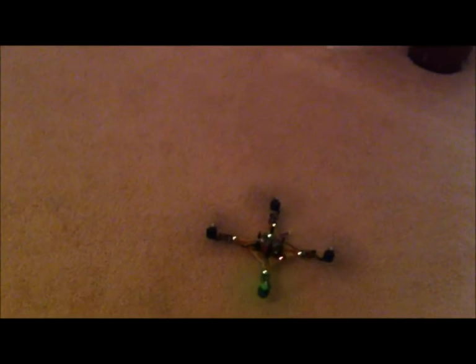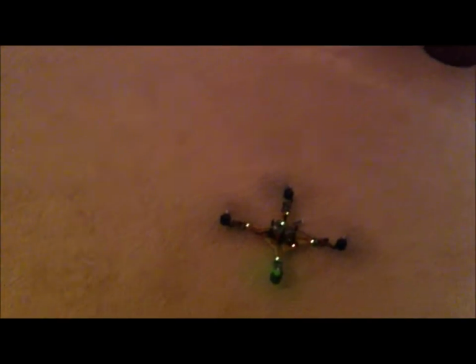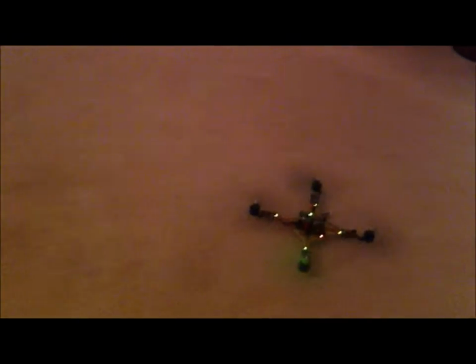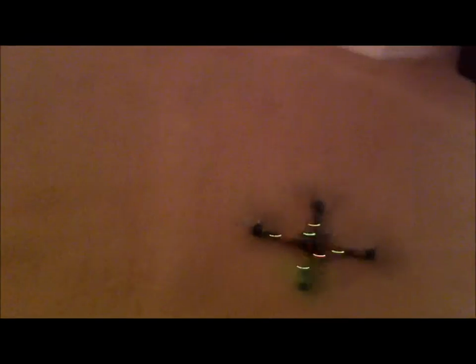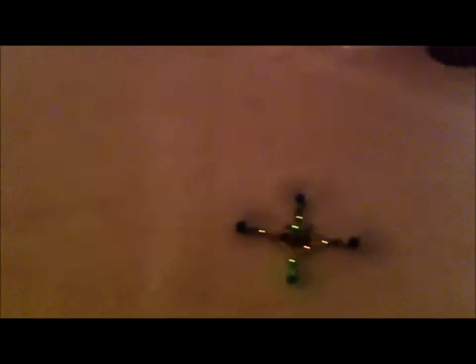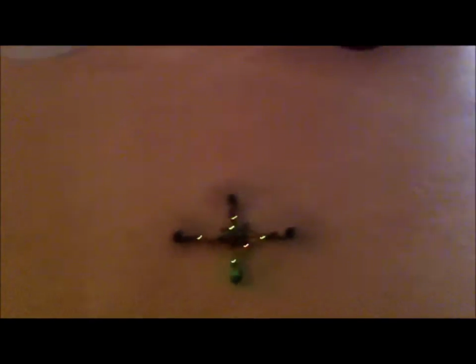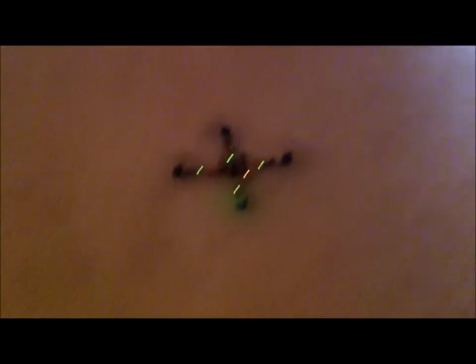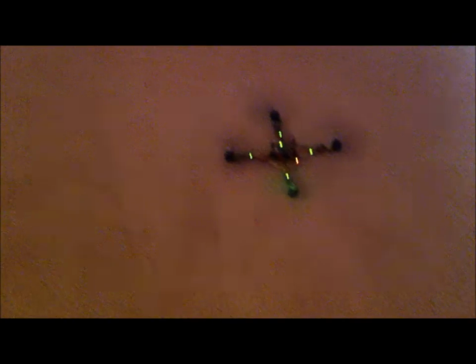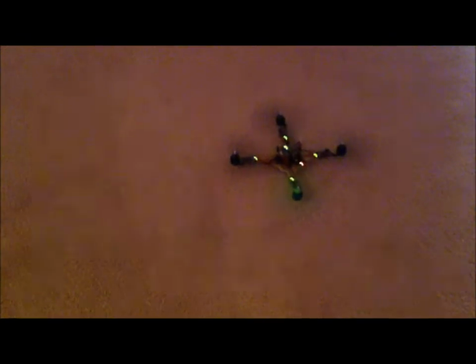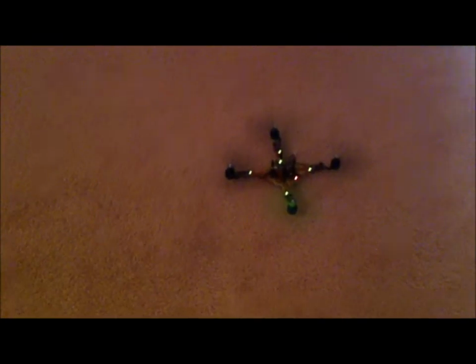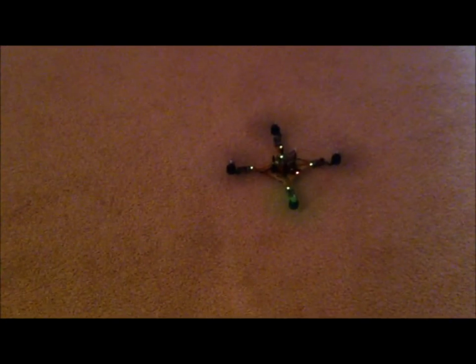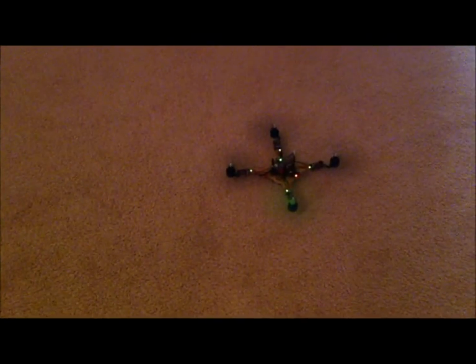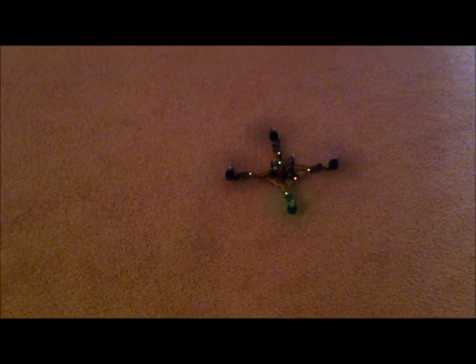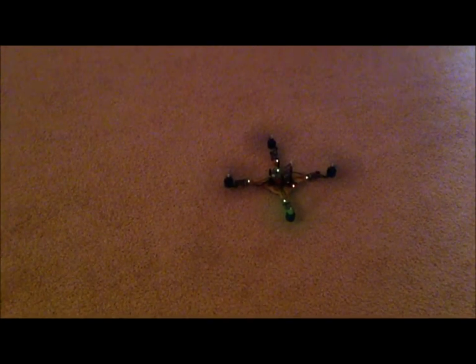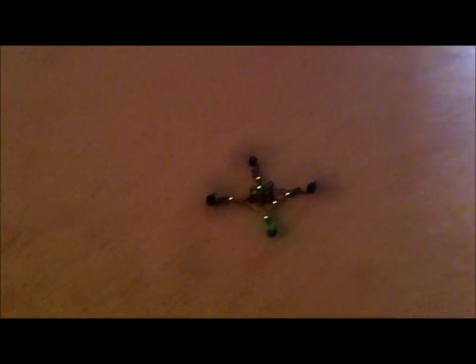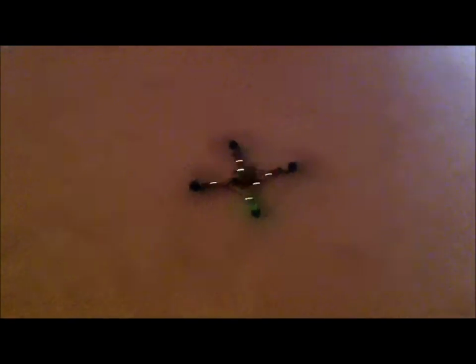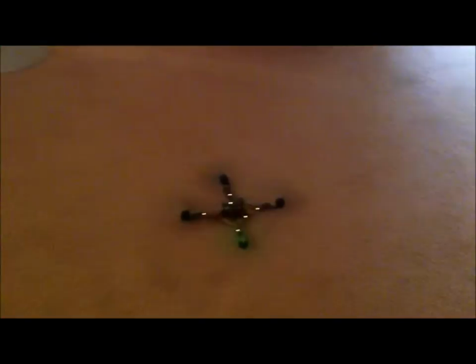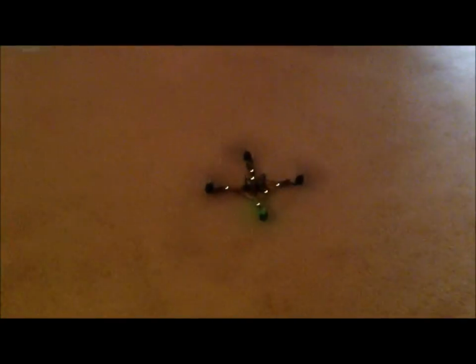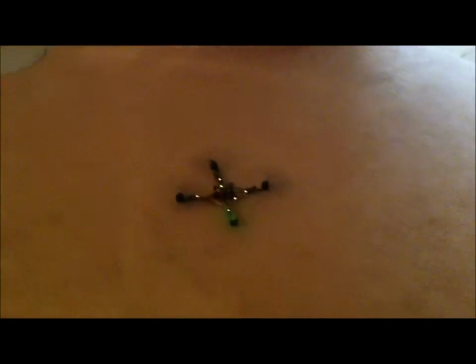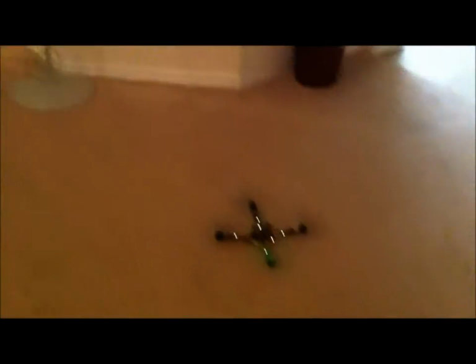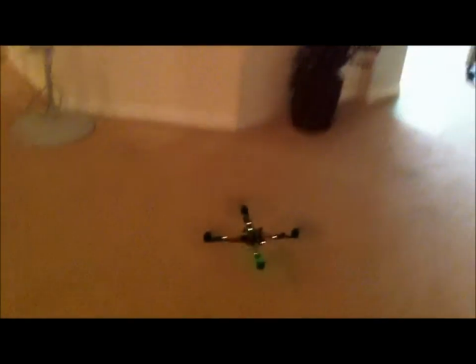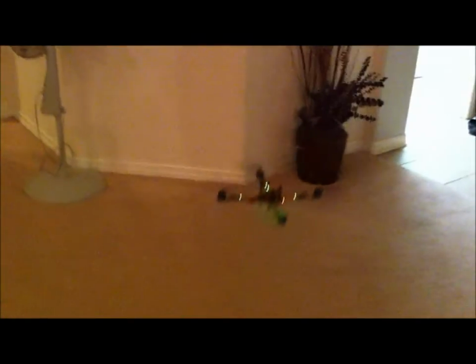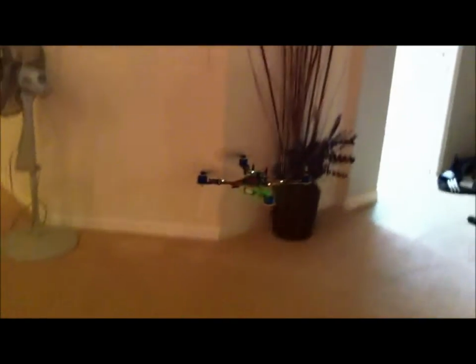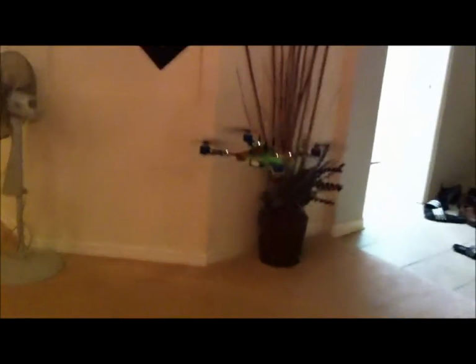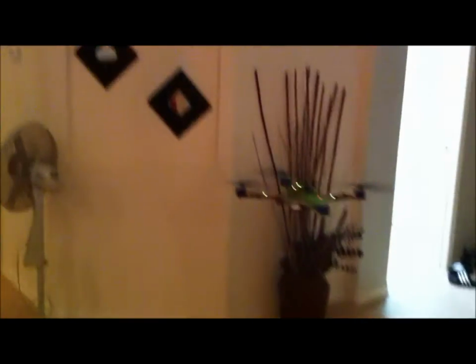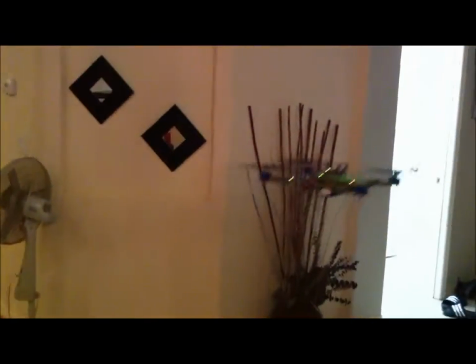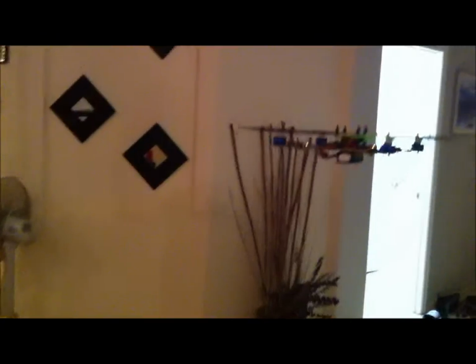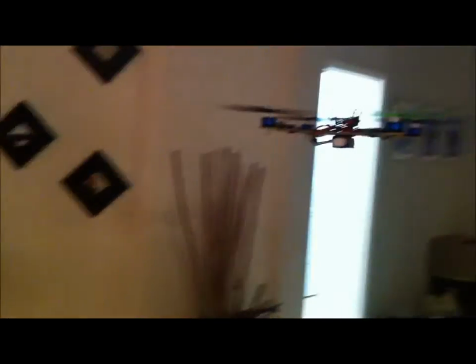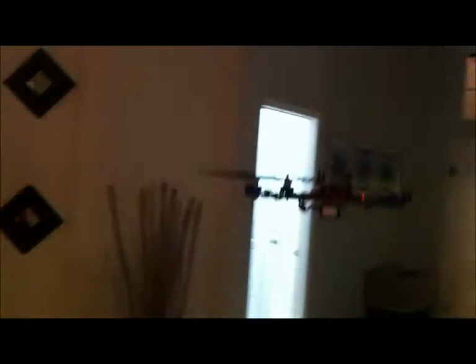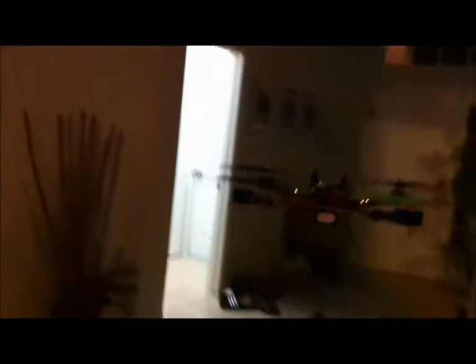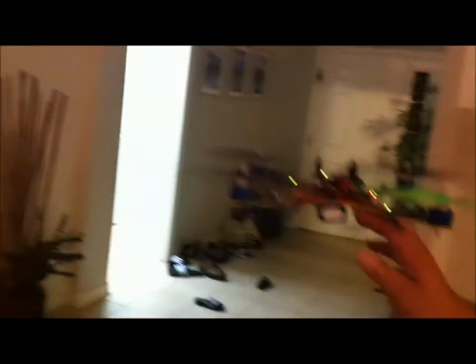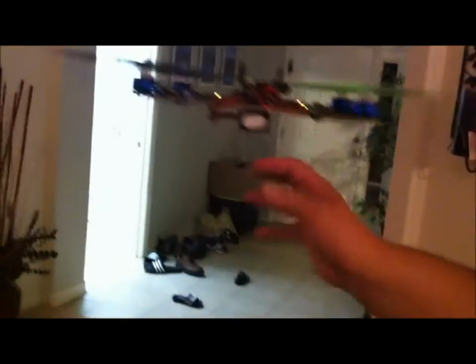I'm just going to do a hover and then I'll show how the height control is working. Throttle straight up — that's just throttle.